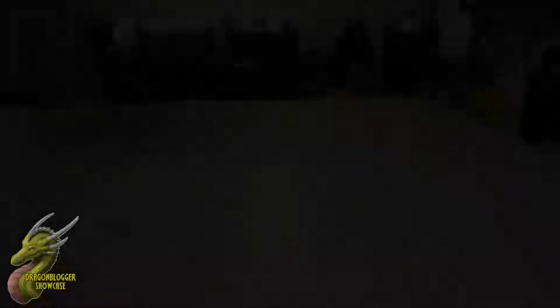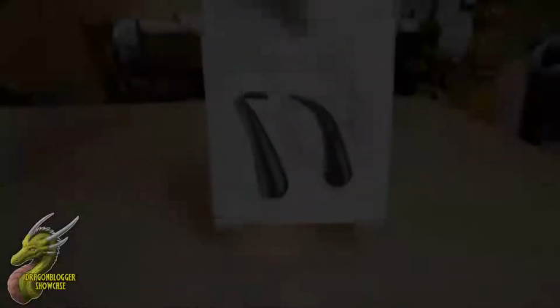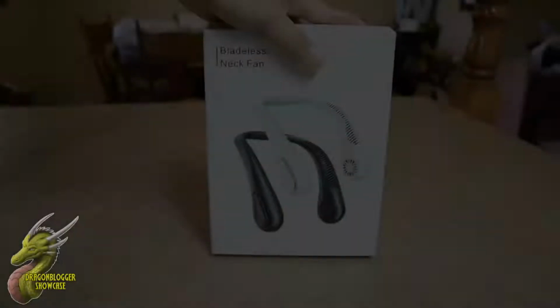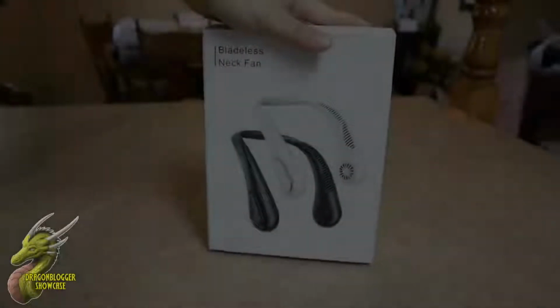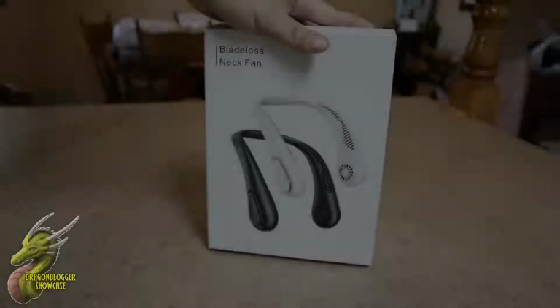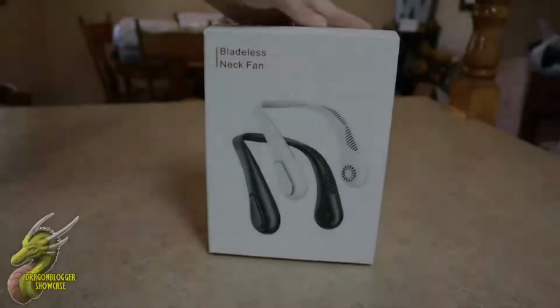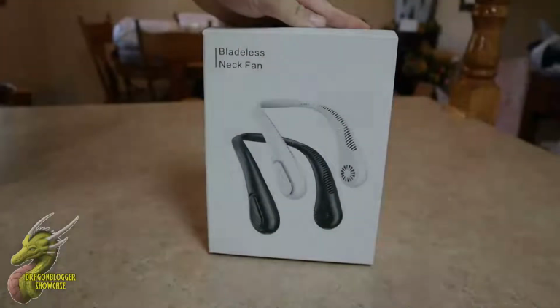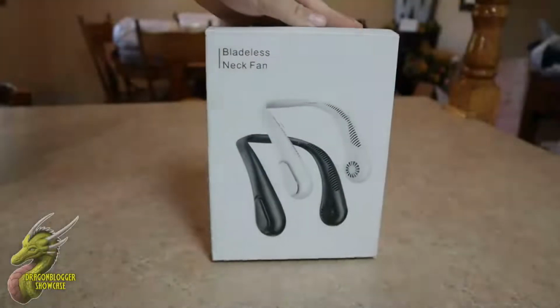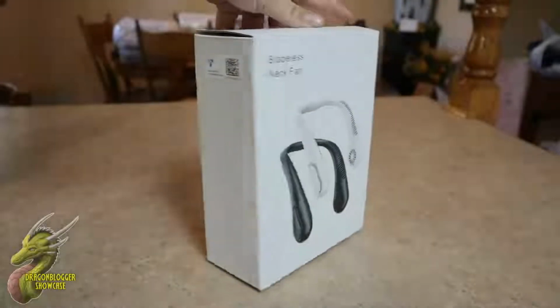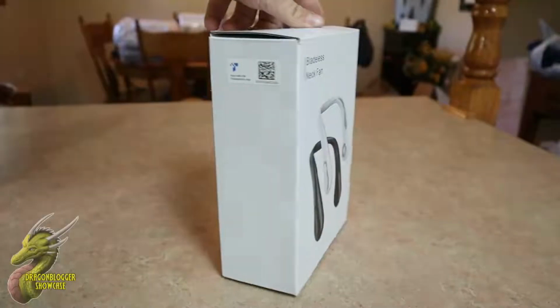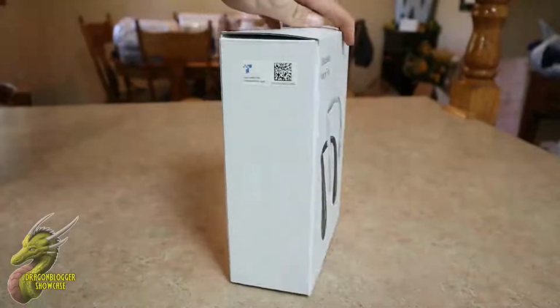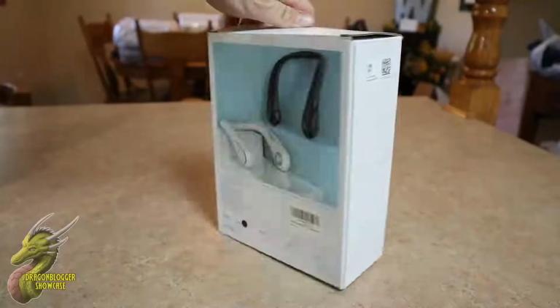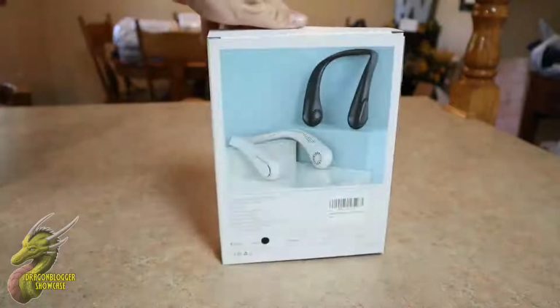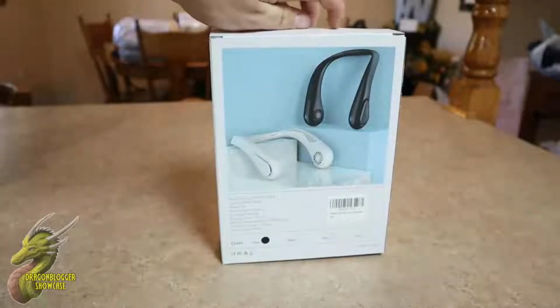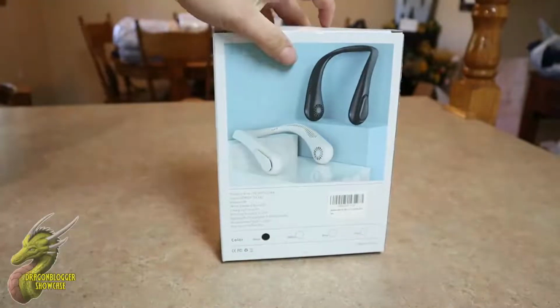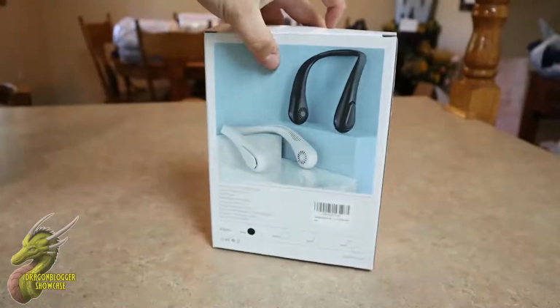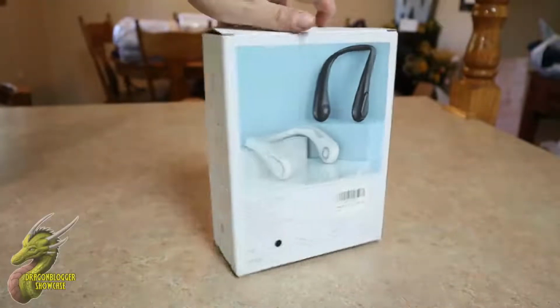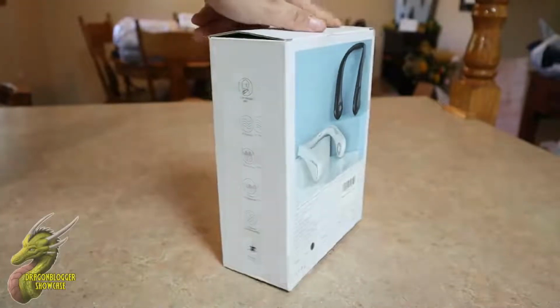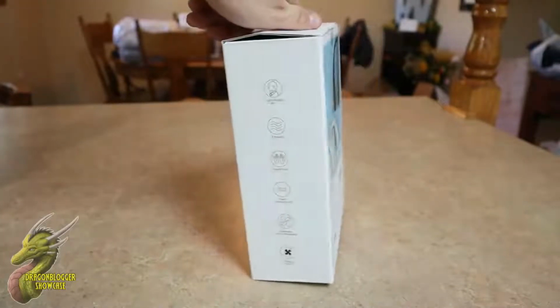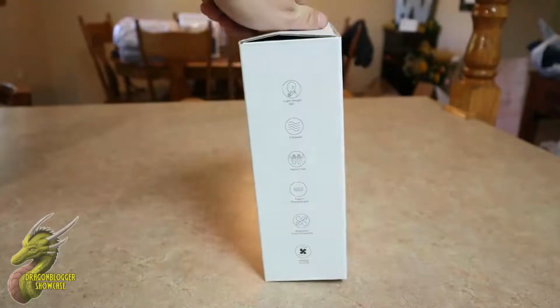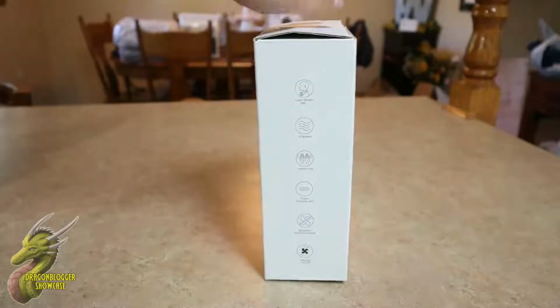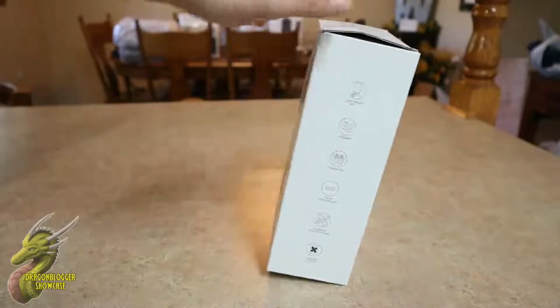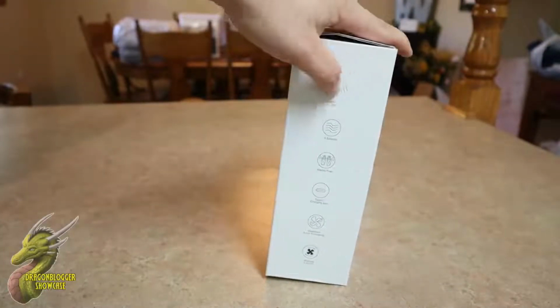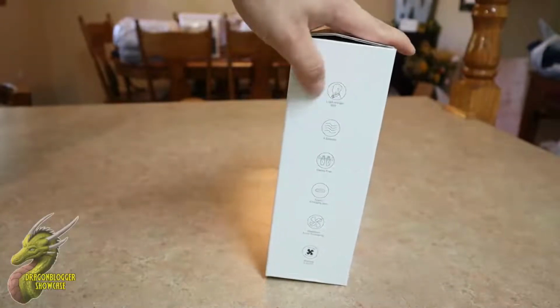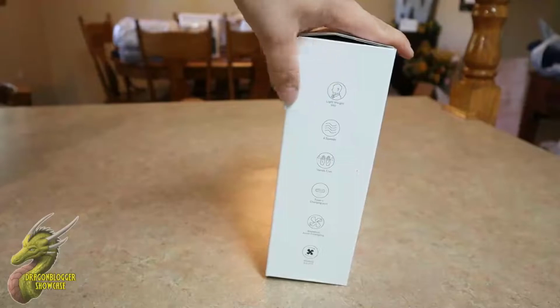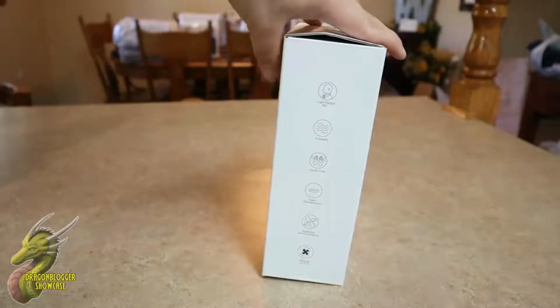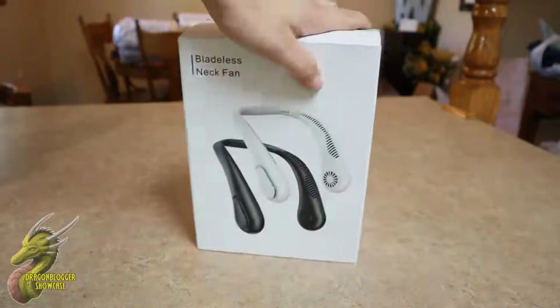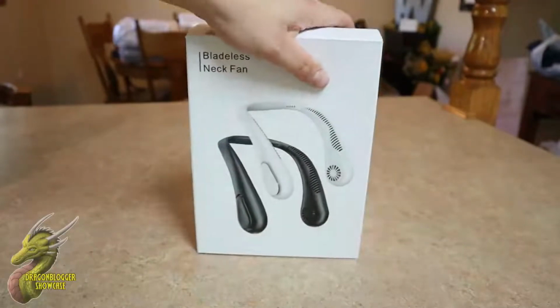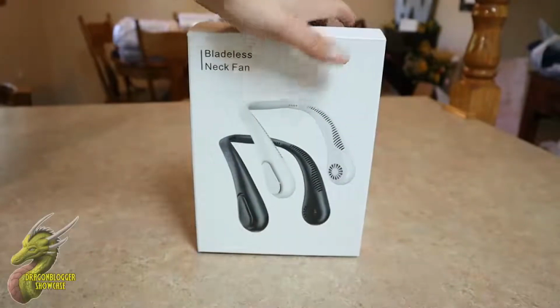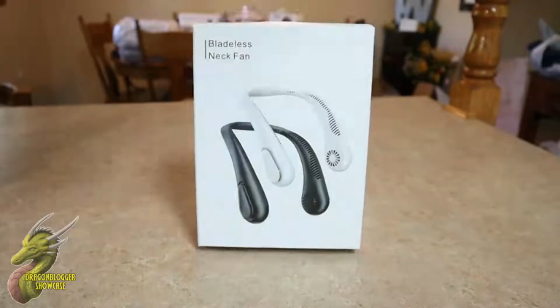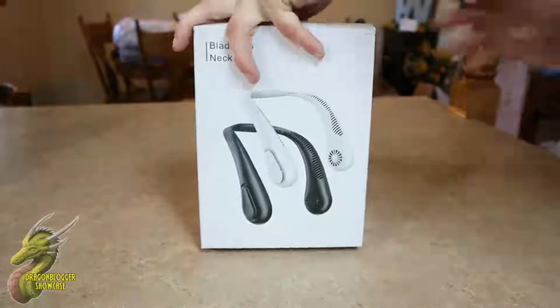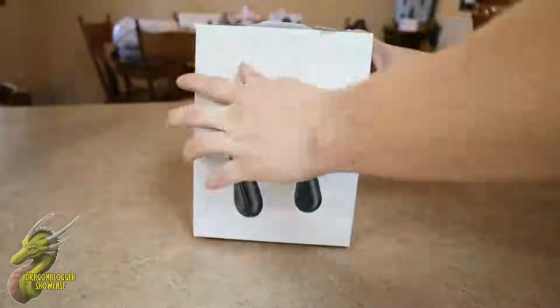Hey, what is going on guys, Nathaniel with DragonBlogger Tech and Entertainment. Today we're going to be taking a look at a product I've never really seen before or used, but apparently they are very popular — we're going to be taking a look at this bladeless neck fan.